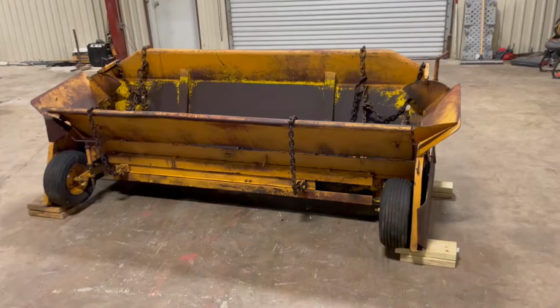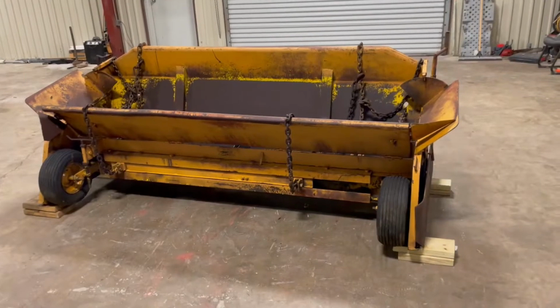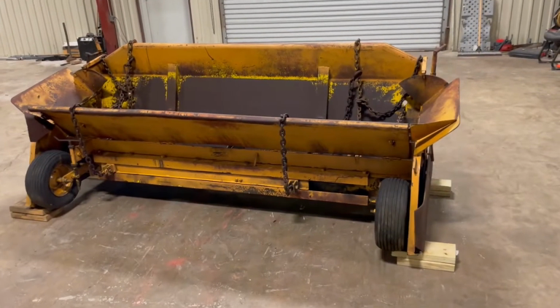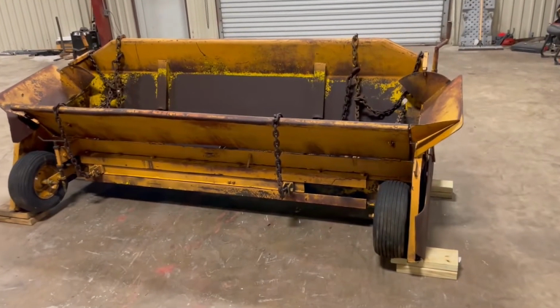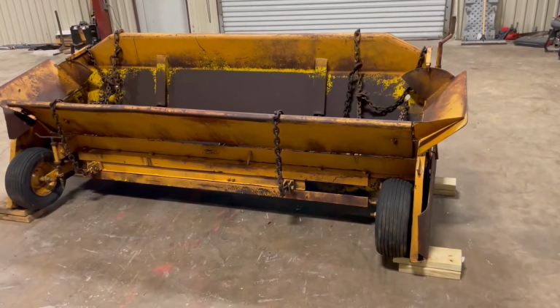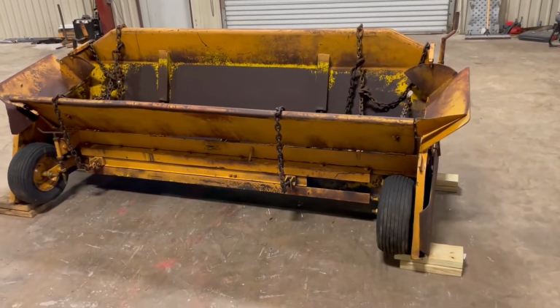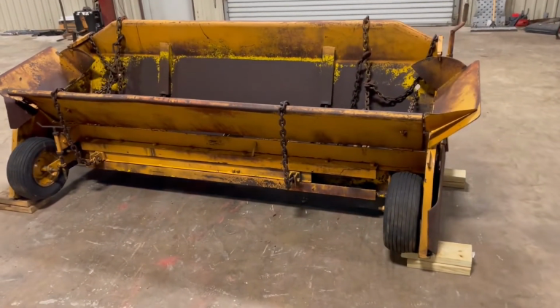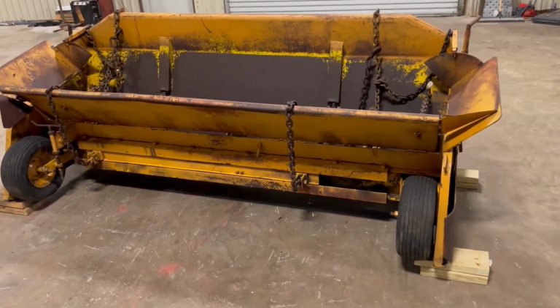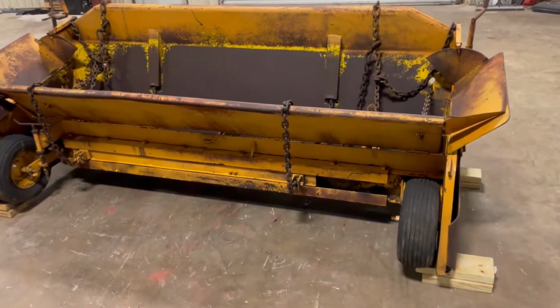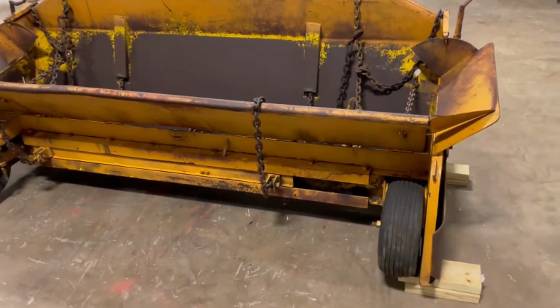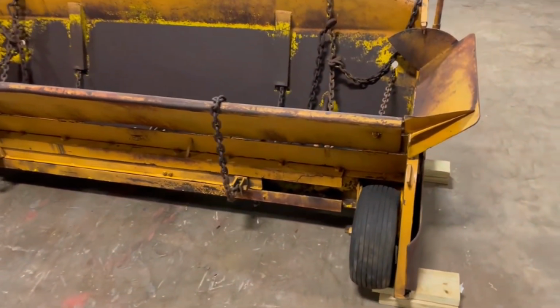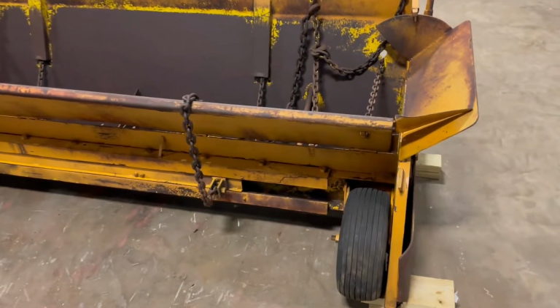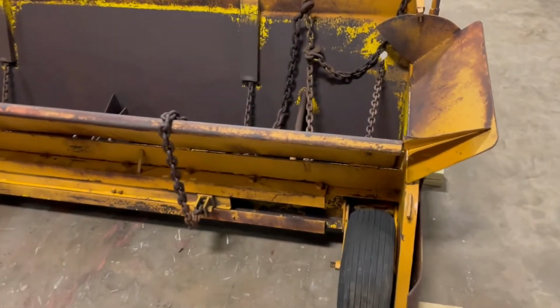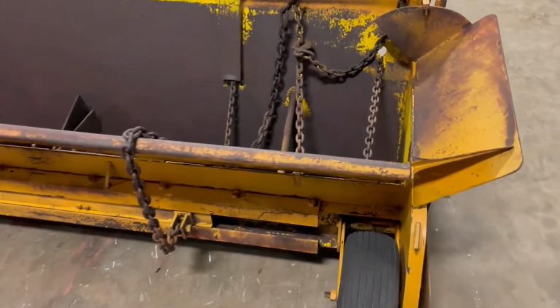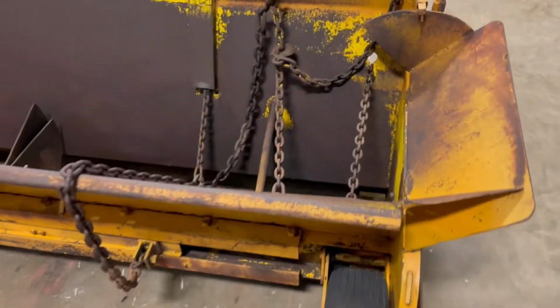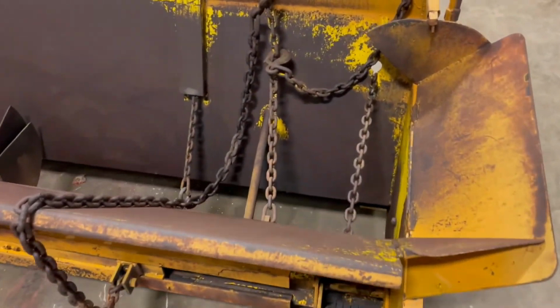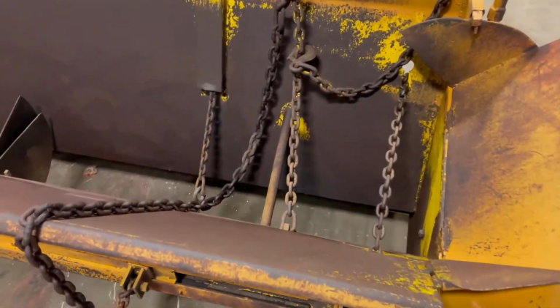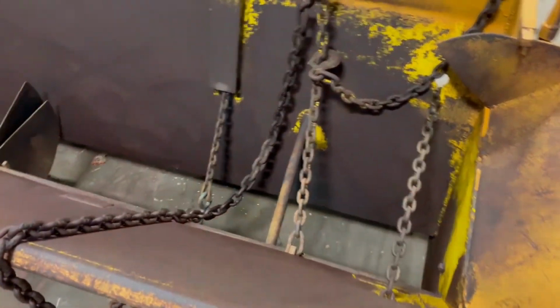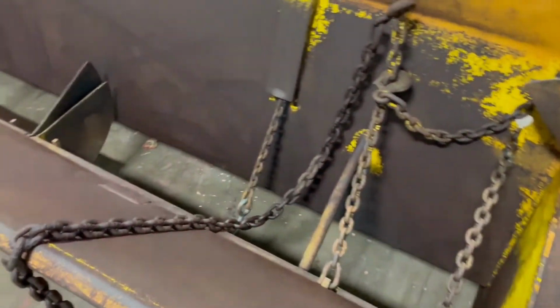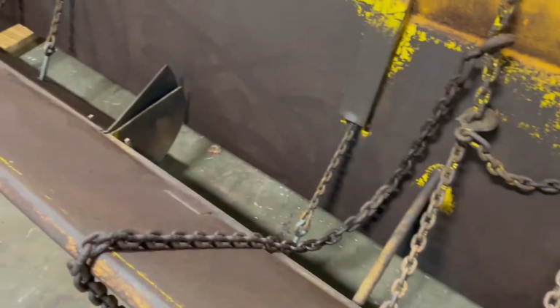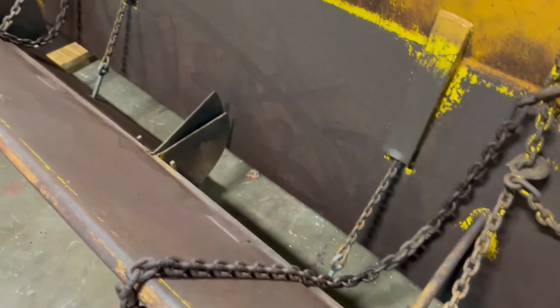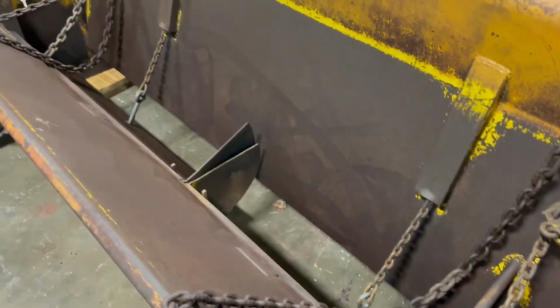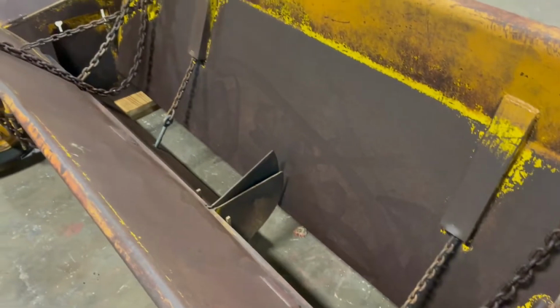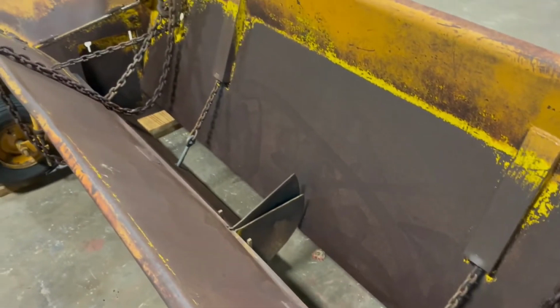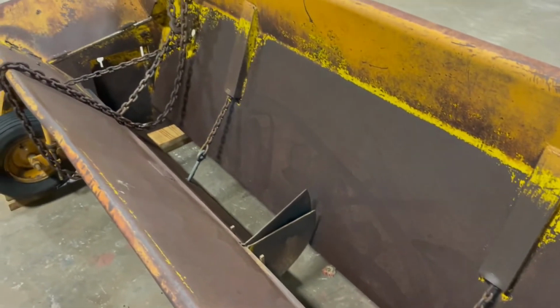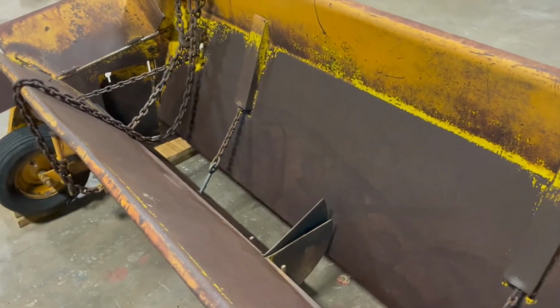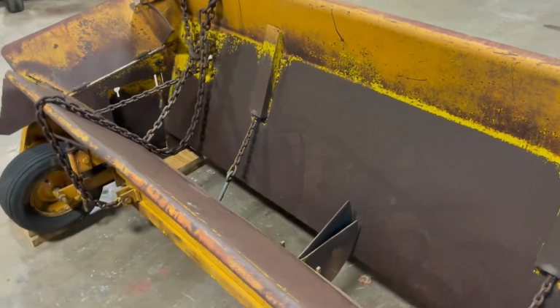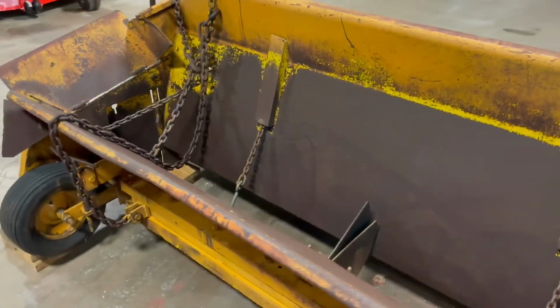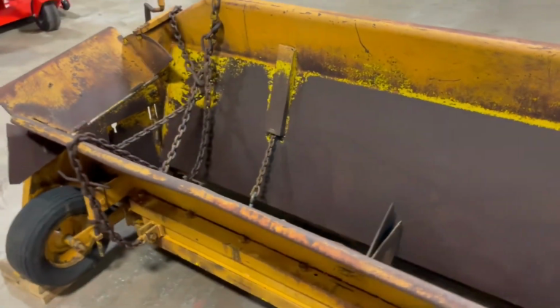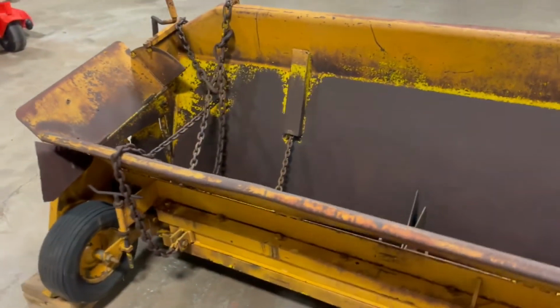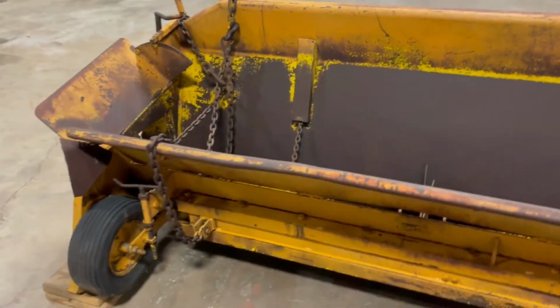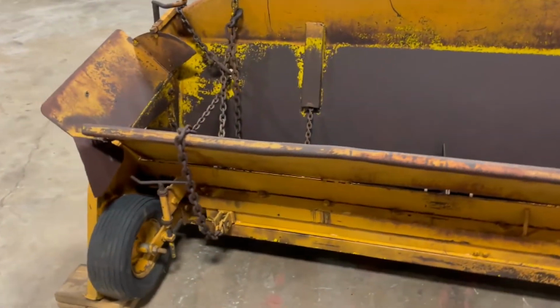I'm doing a walk-around video on this Lee Boy tail spreader on the back of a dump truck. As you see, we're going to walk up to you real quick. You're going to see the hopper's in really good condition right here. The machine itself's in really good condition. You hook this on the back of a dump truck and you lower your tail on the back side — you can evenly spread rock.